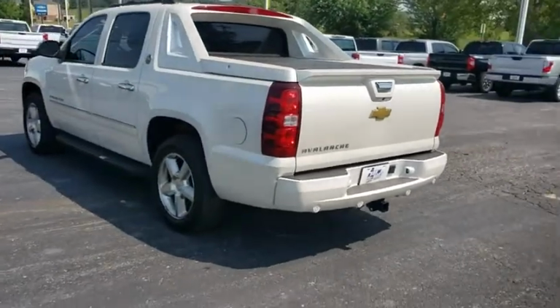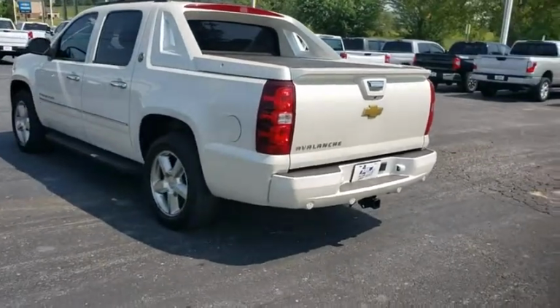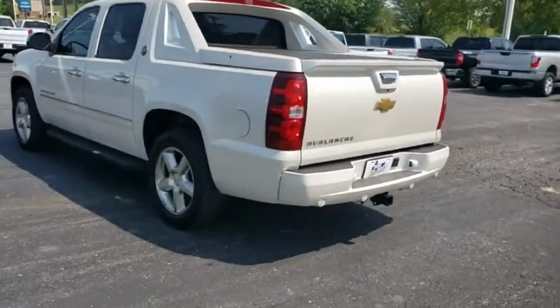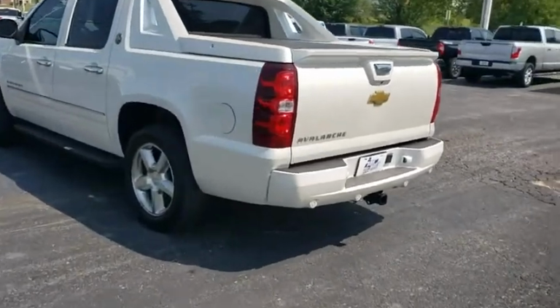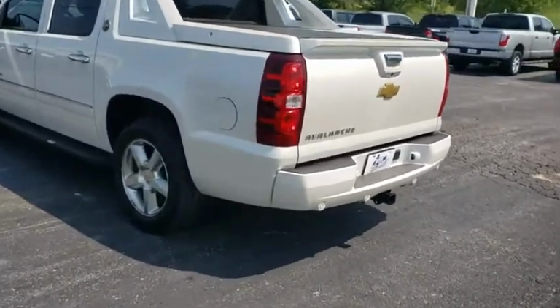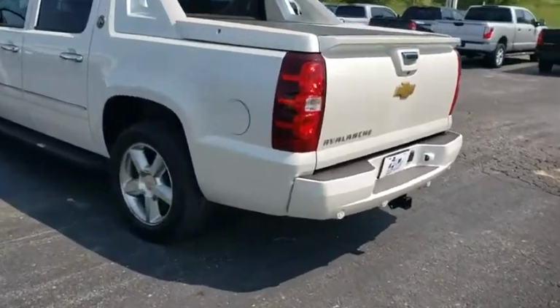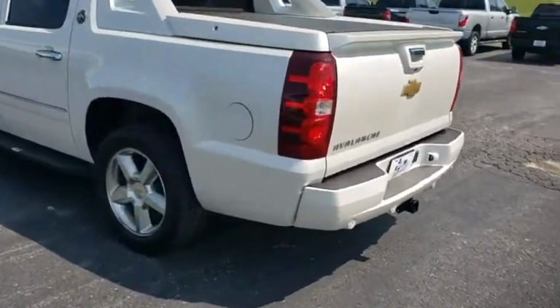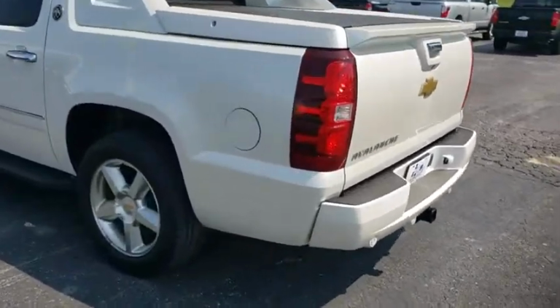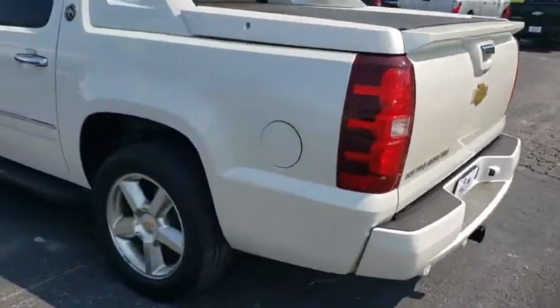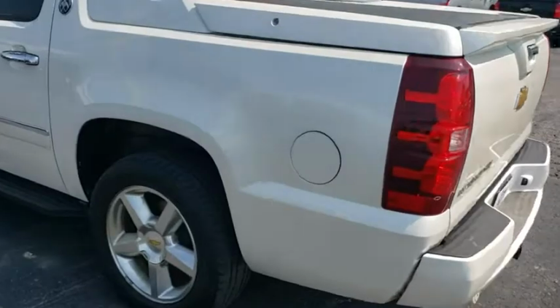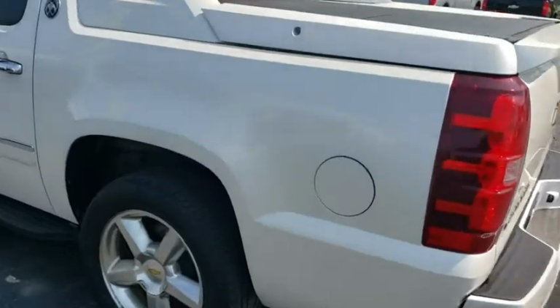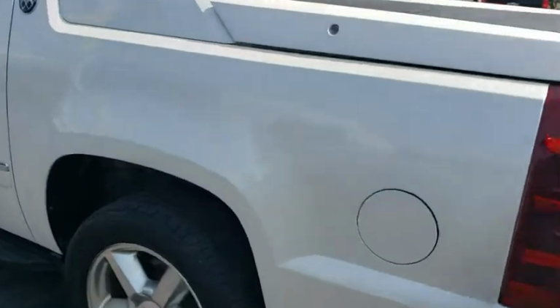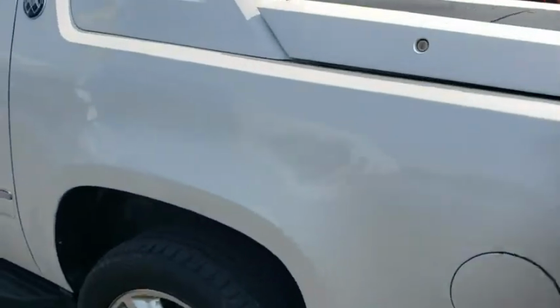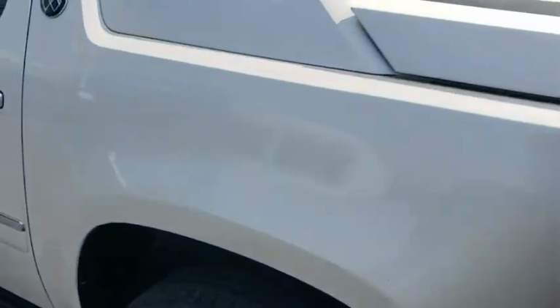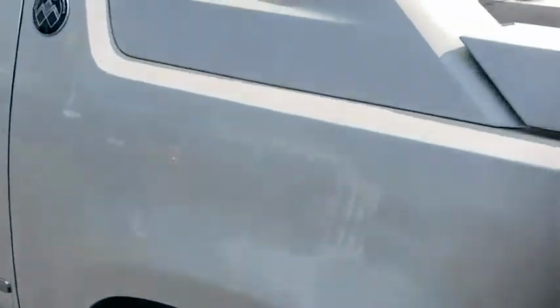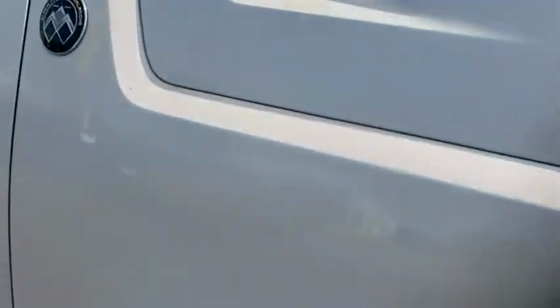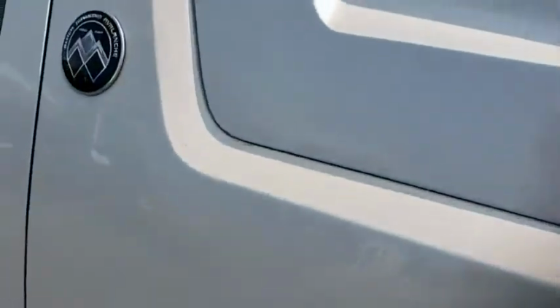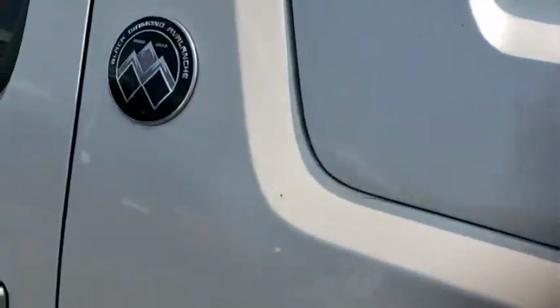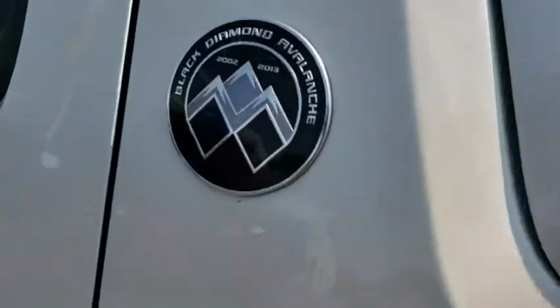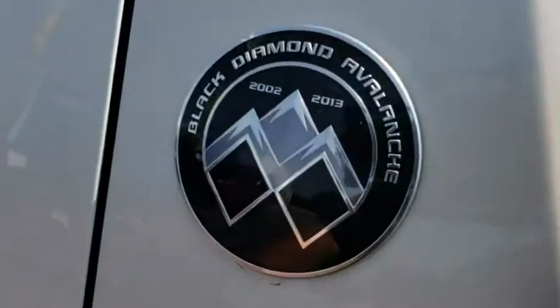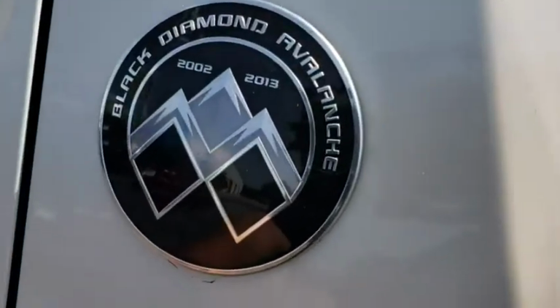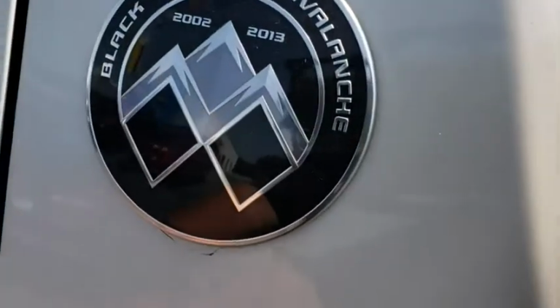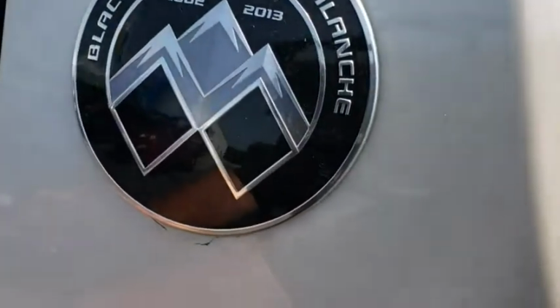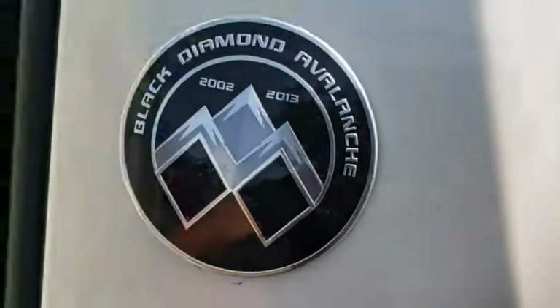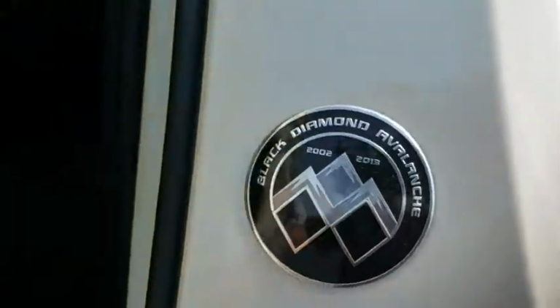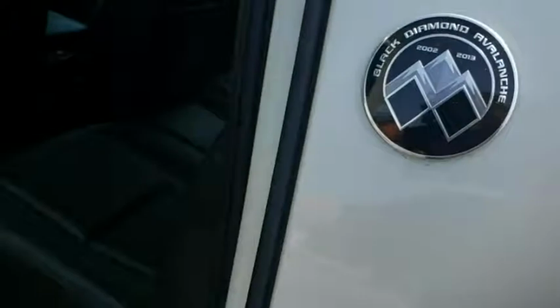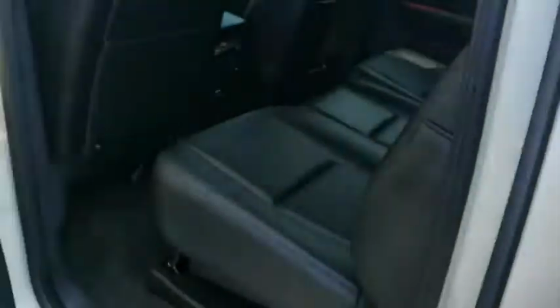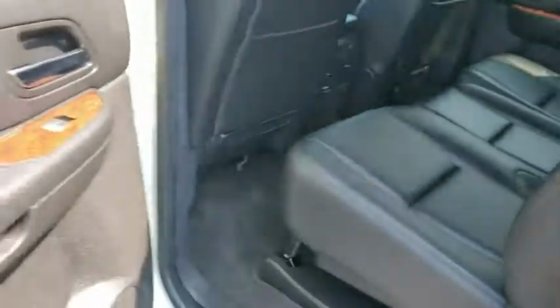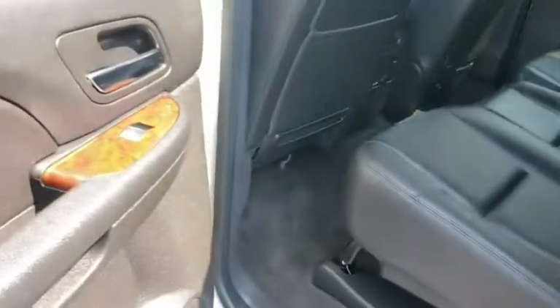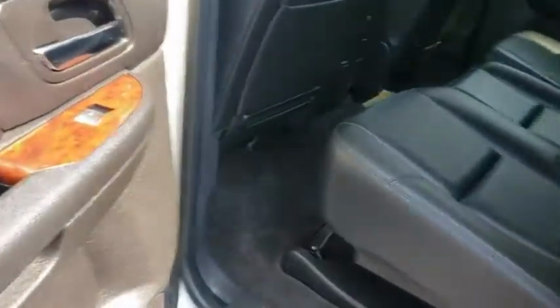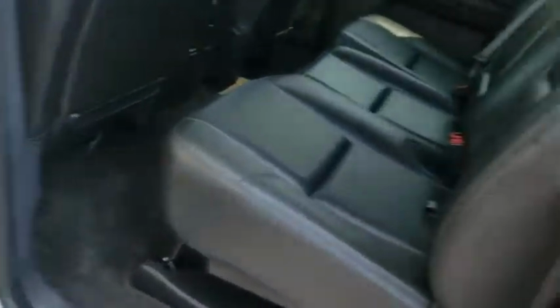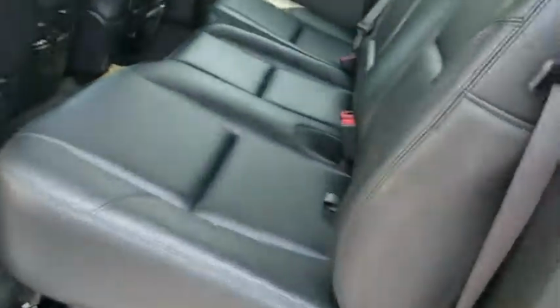Security system, power windows, compass, rear window defroster, heated steering wheel, trip computer, CD player, heated front seats, electronic stability control.